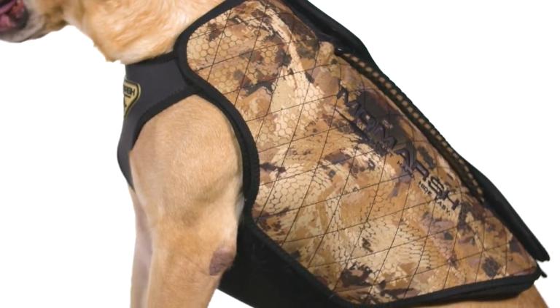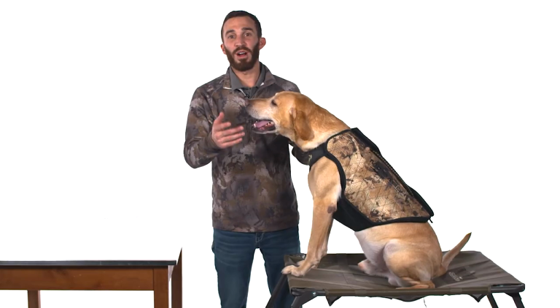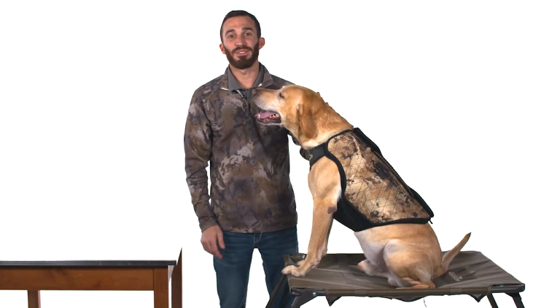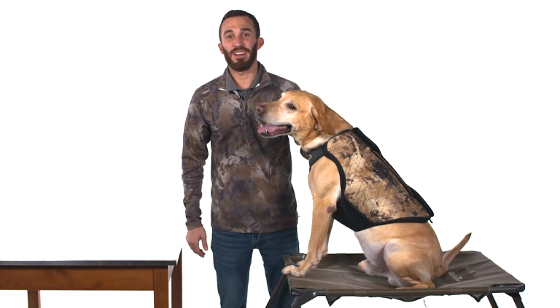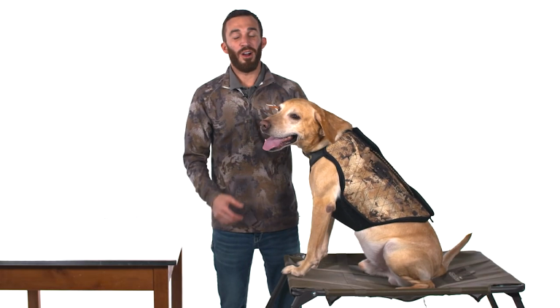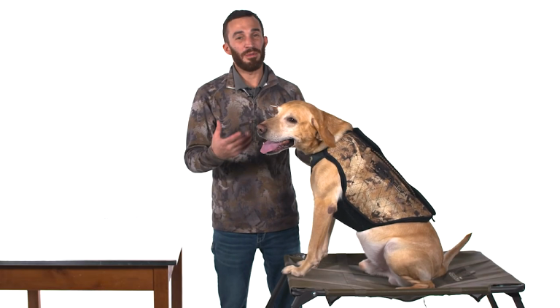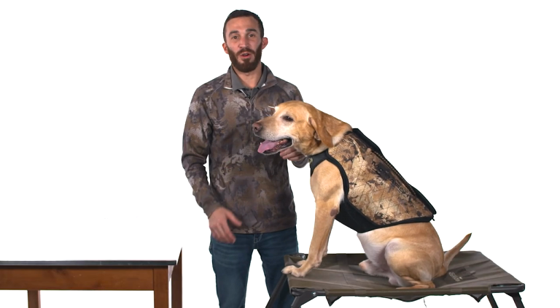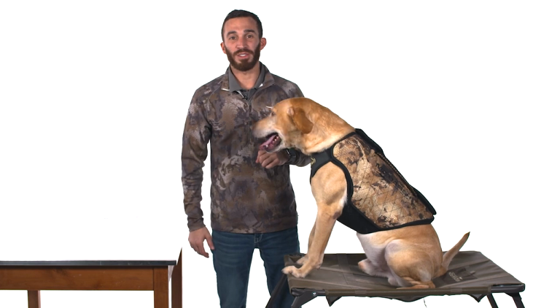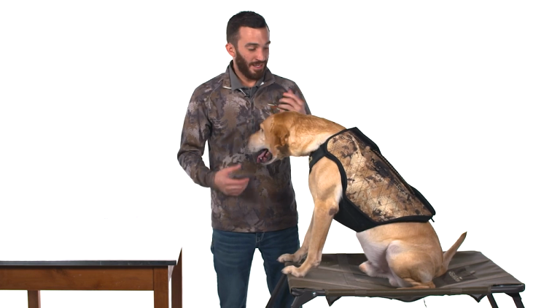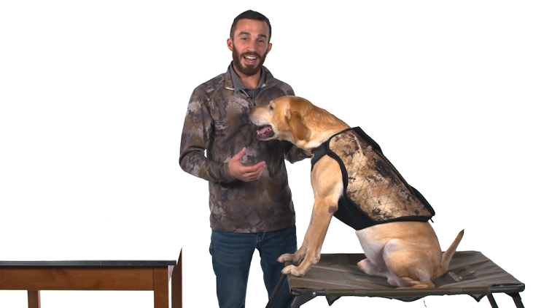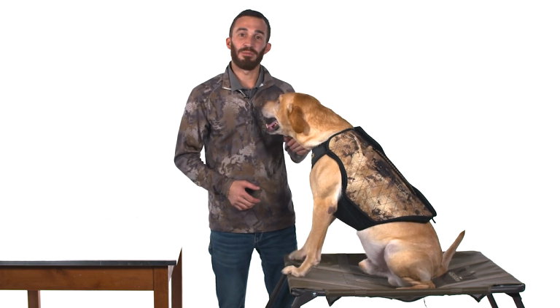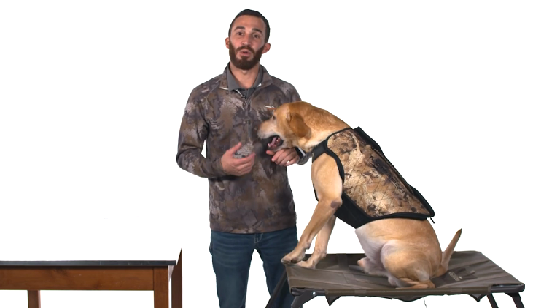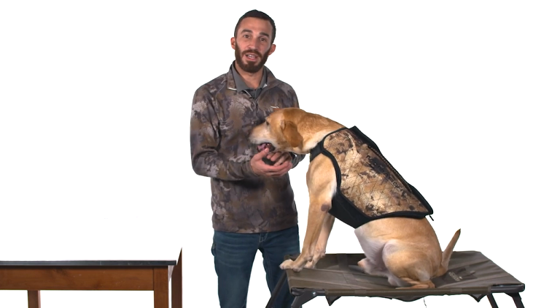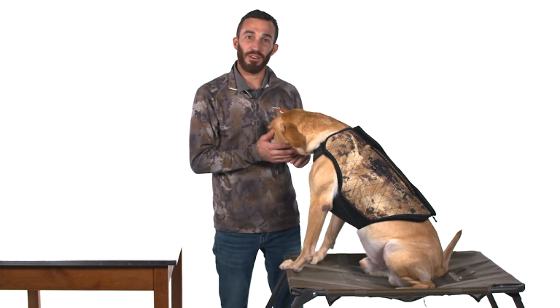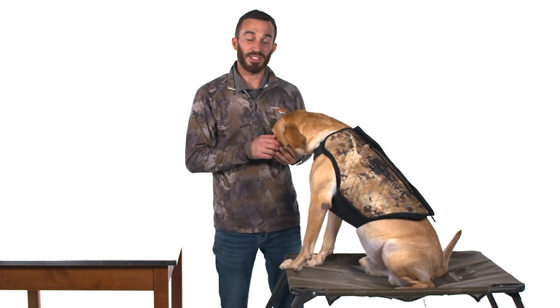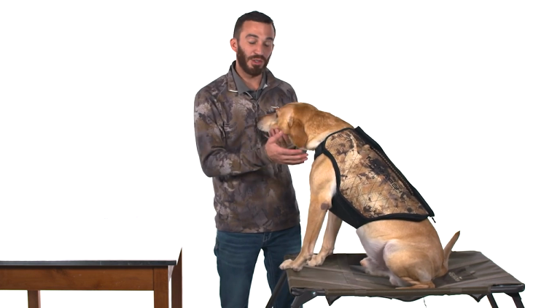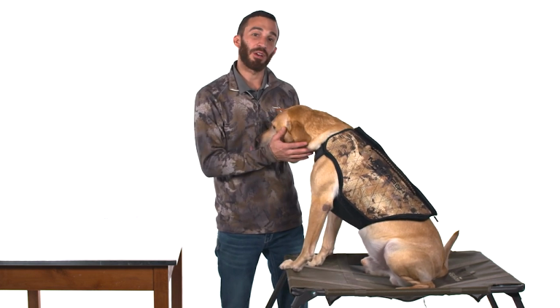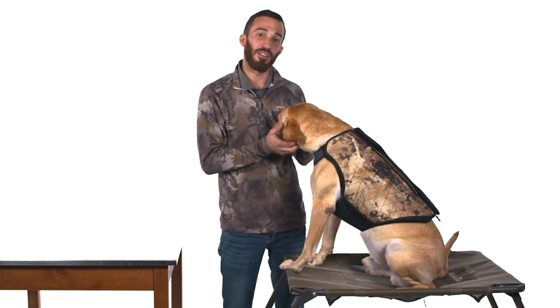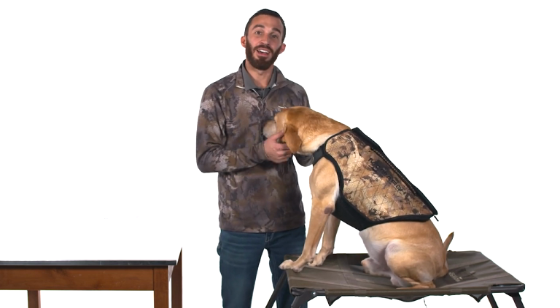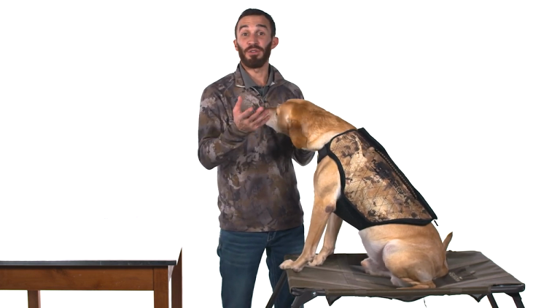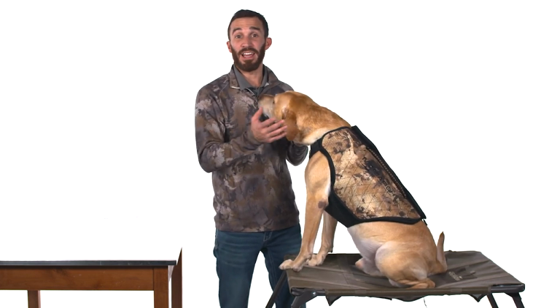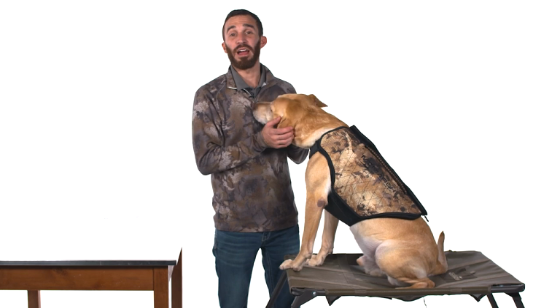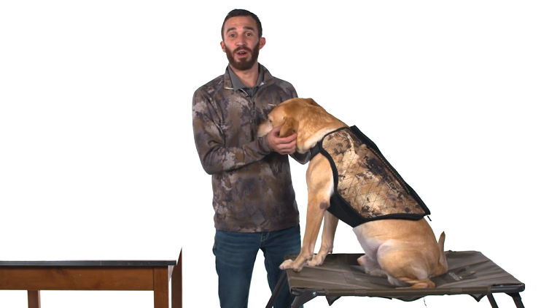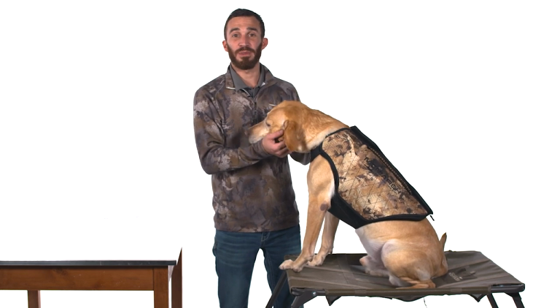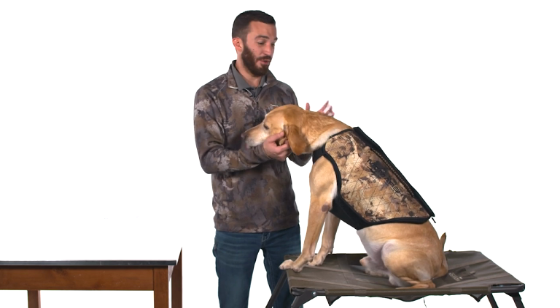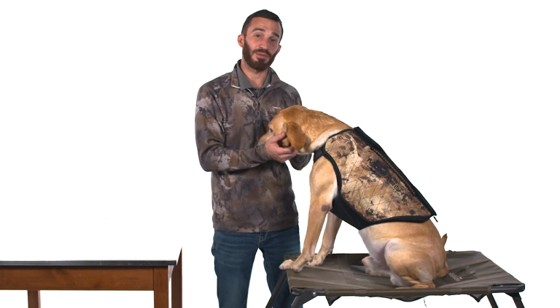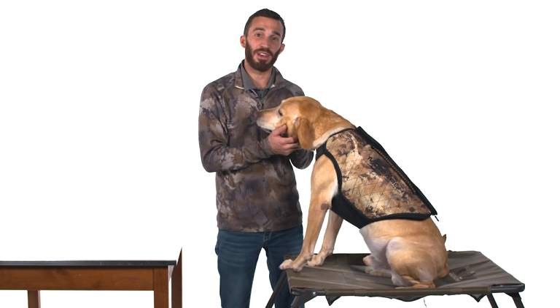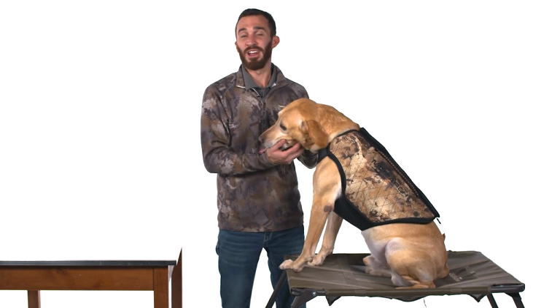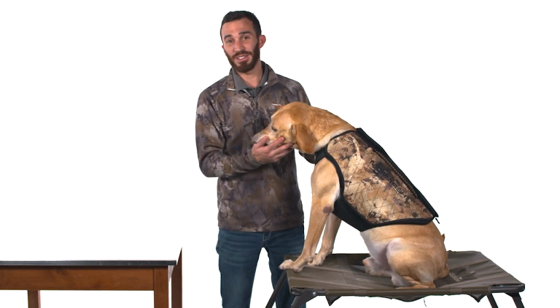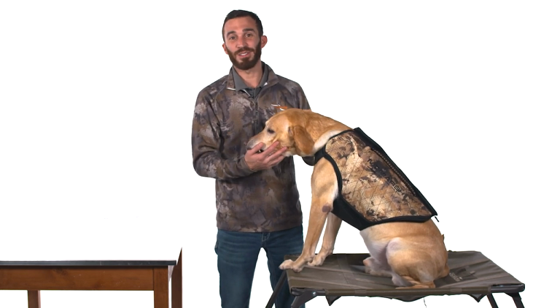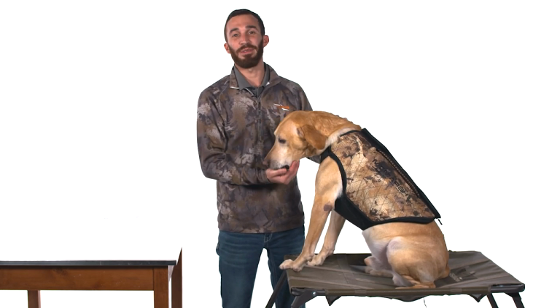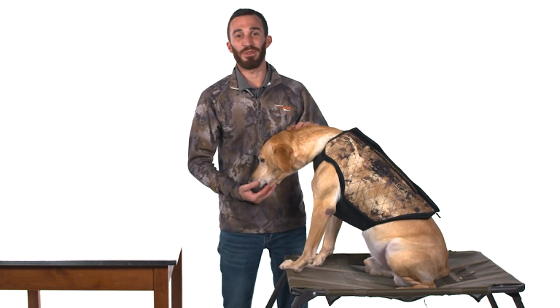Thank you for watching this video. Our team here at MoMarsh set out to build the world's best dog vest and we truly feel like we've done that. If you need any help or have any questions about your dog's VersaVest, please call us — we're happy to help you.